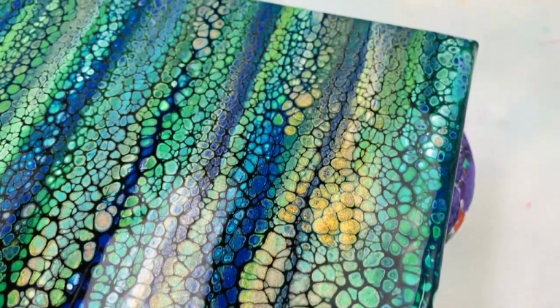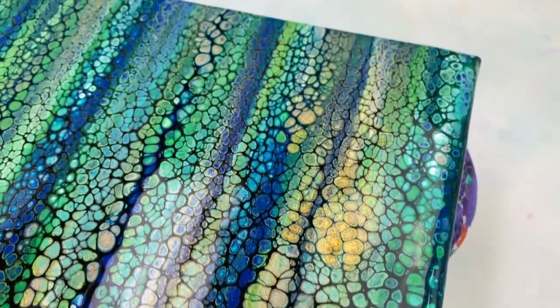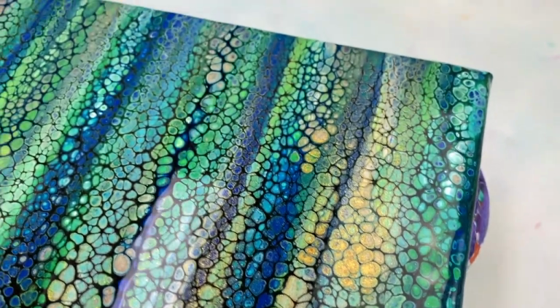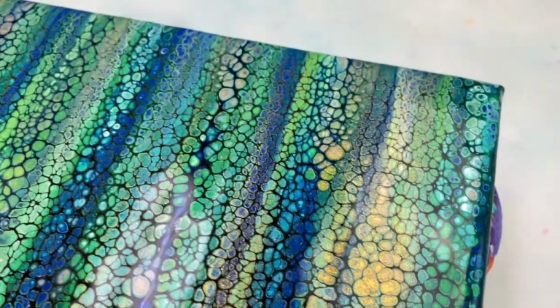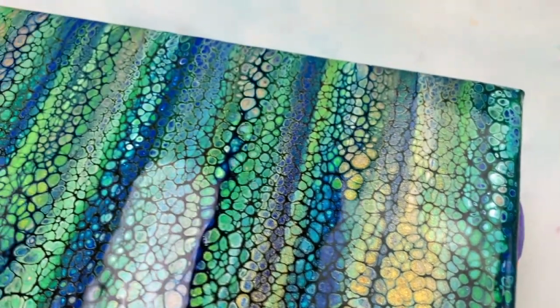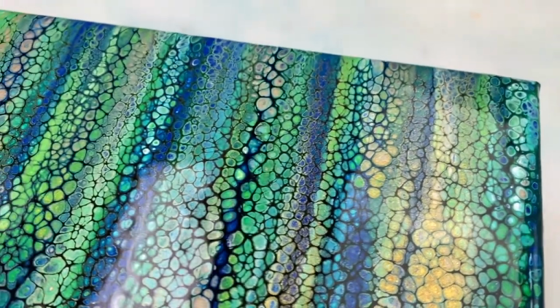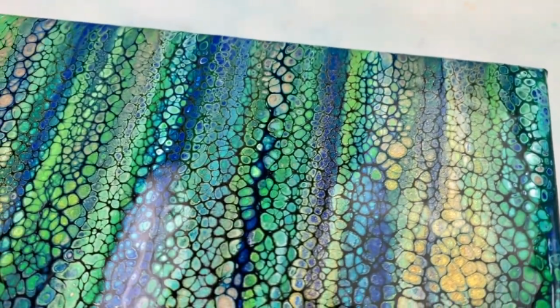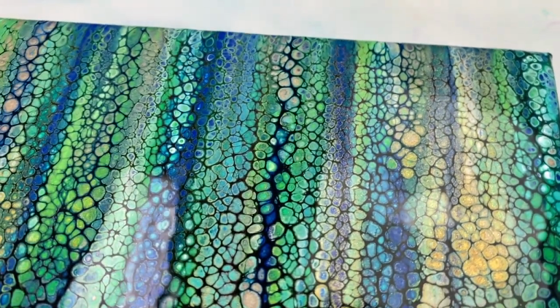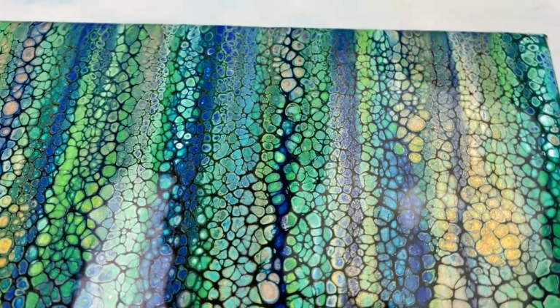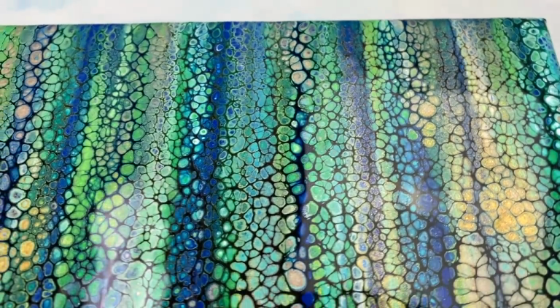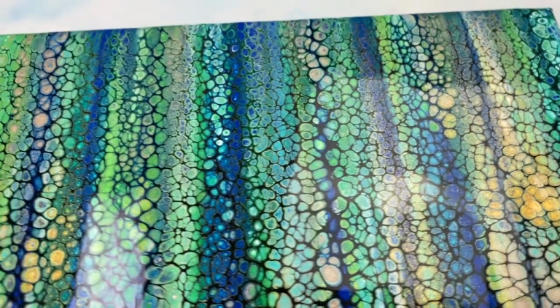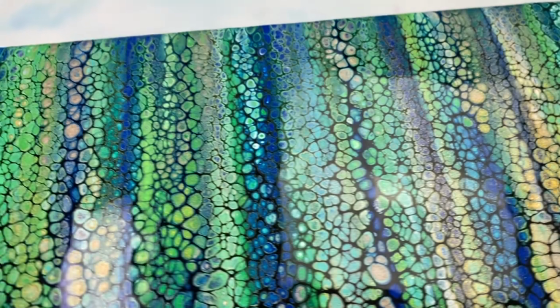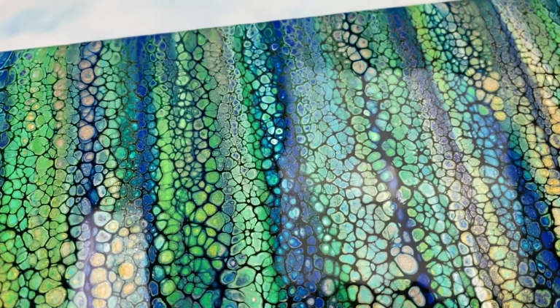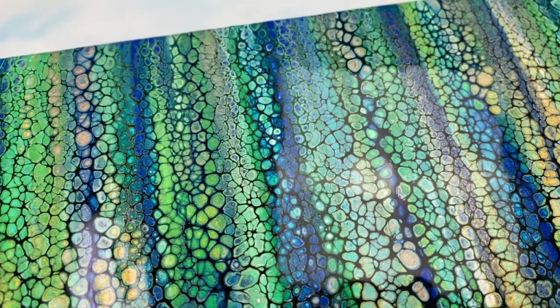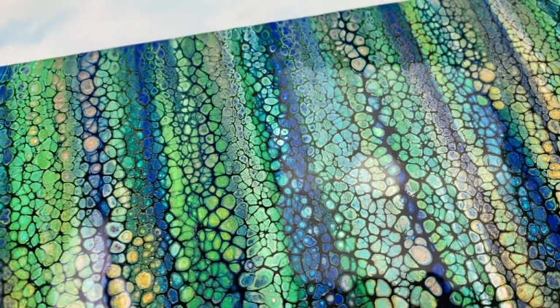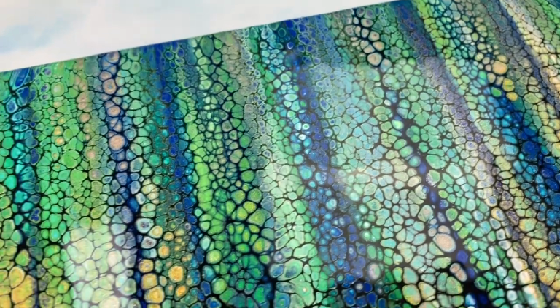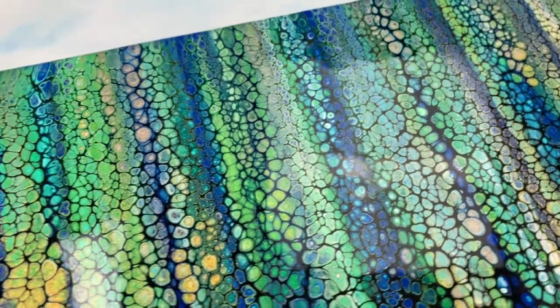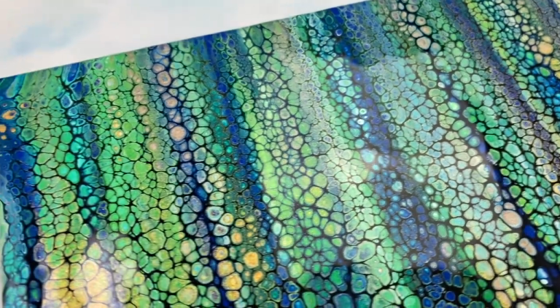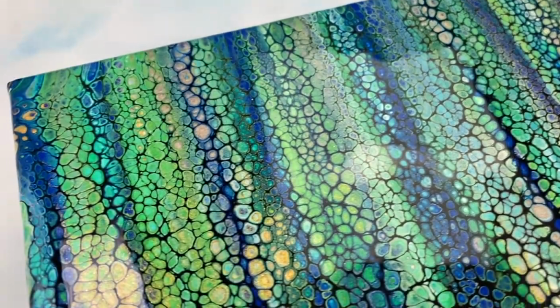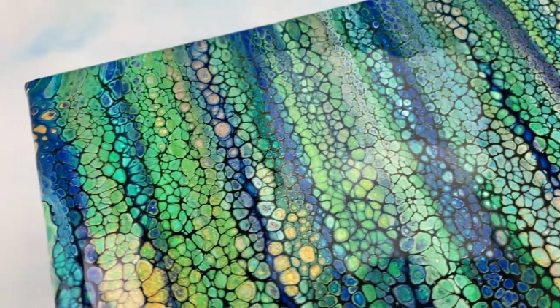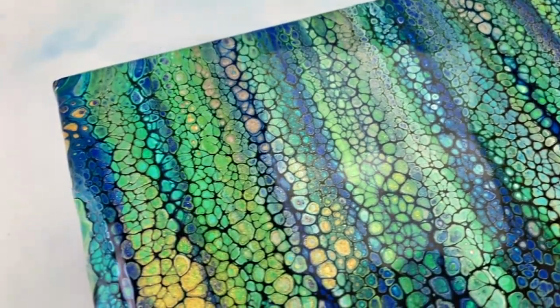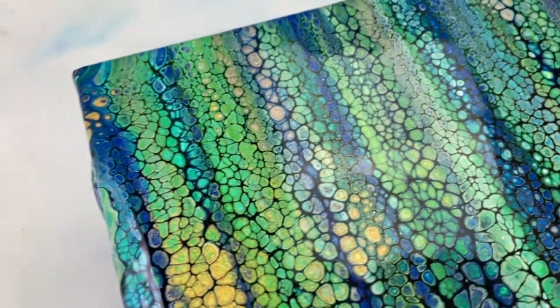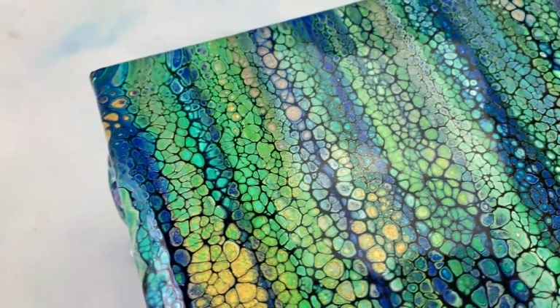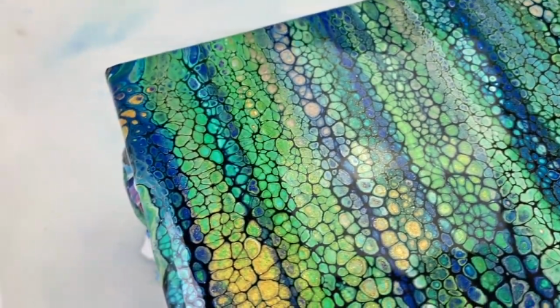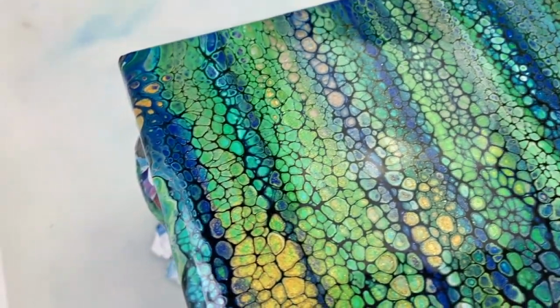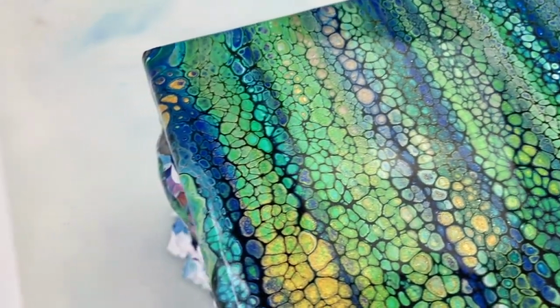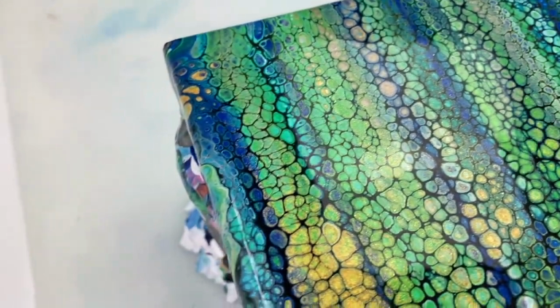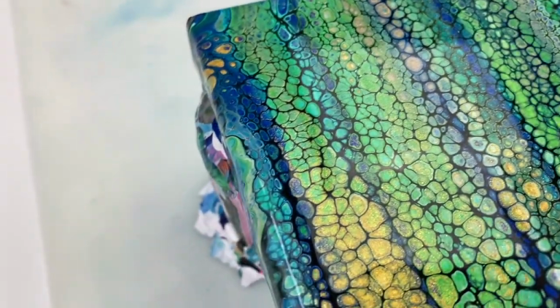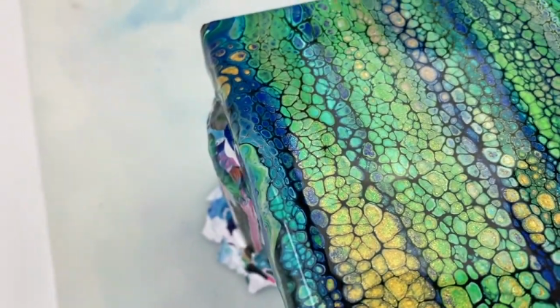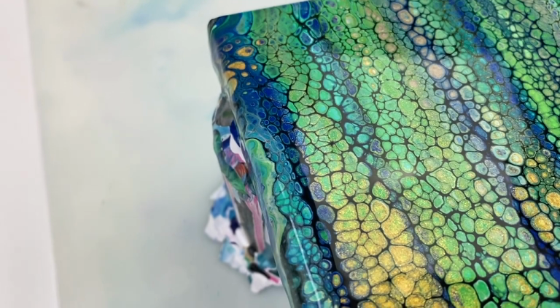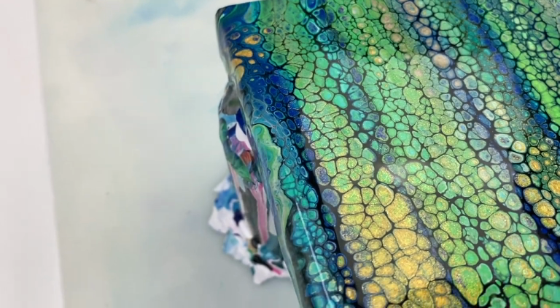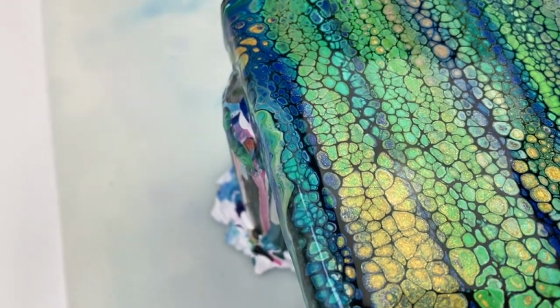I would have liked the phthalo blue, aqua green, and the champagne gold to be a little bit more visible. But overall, still happy with the outcome.